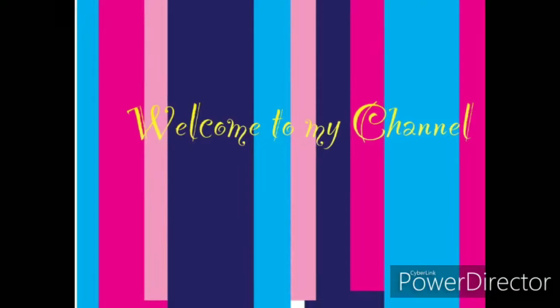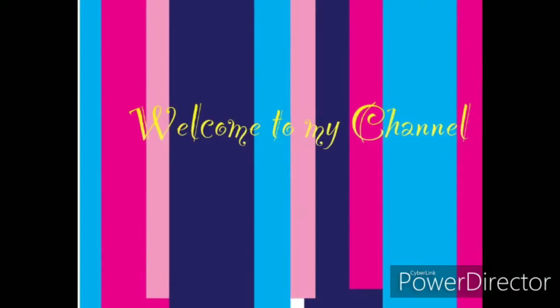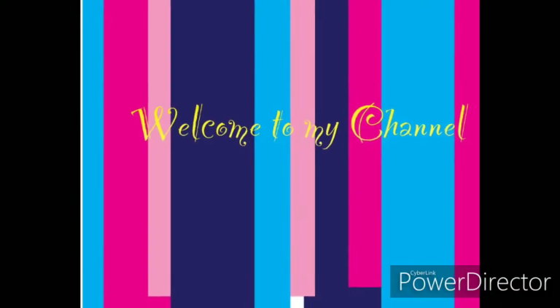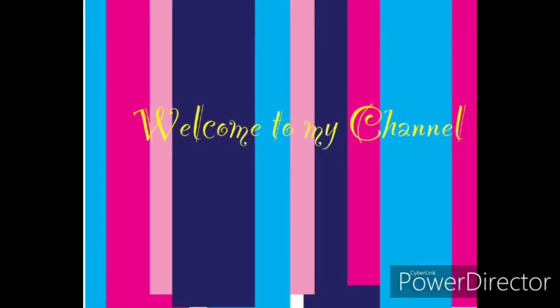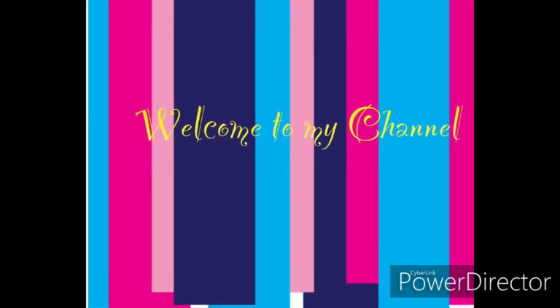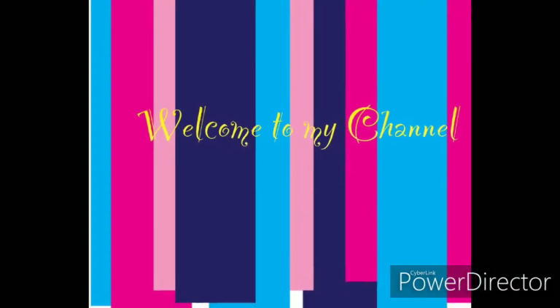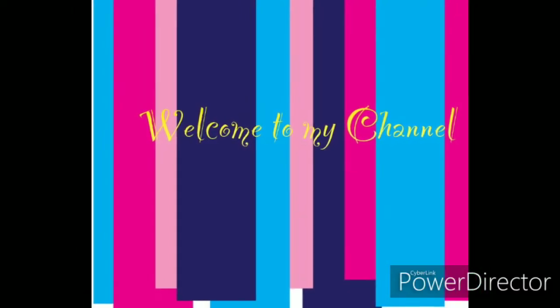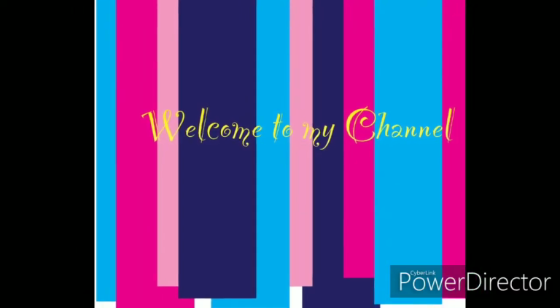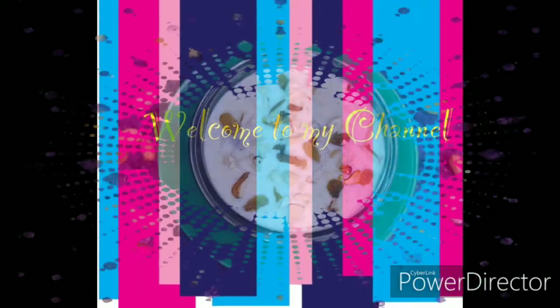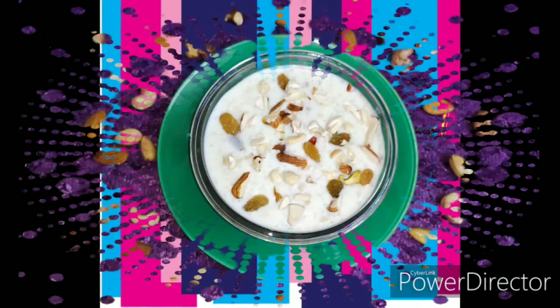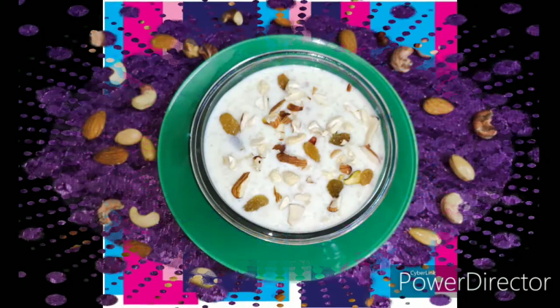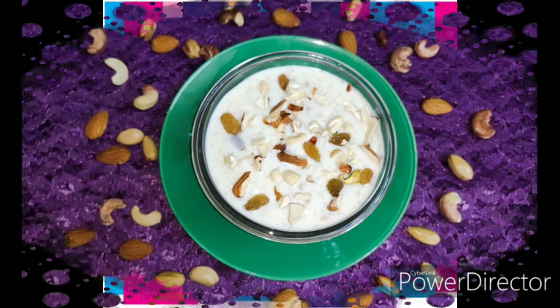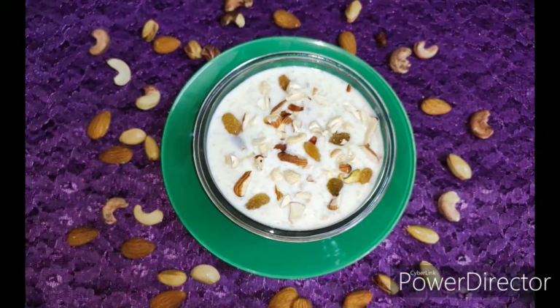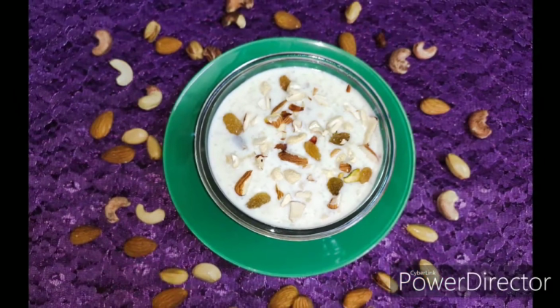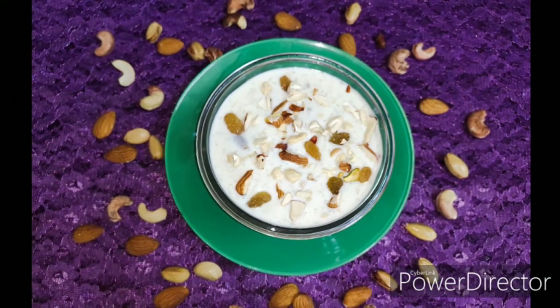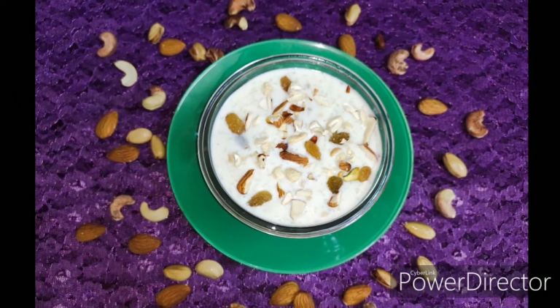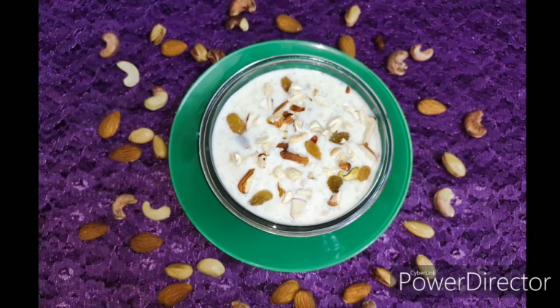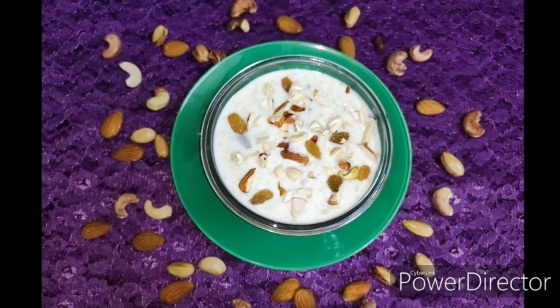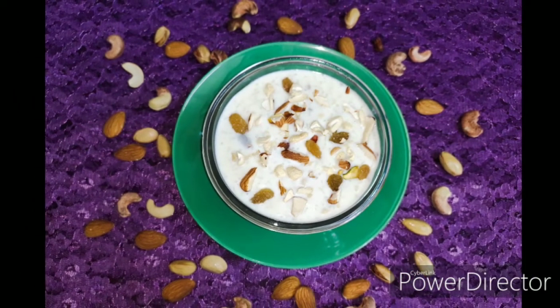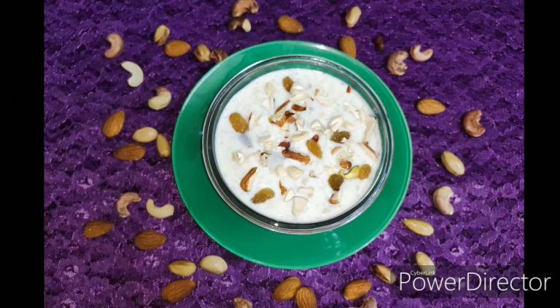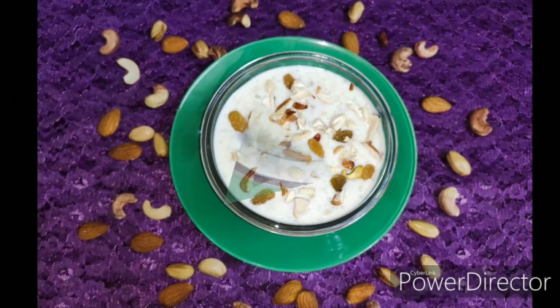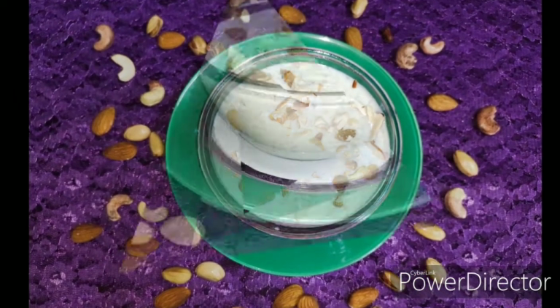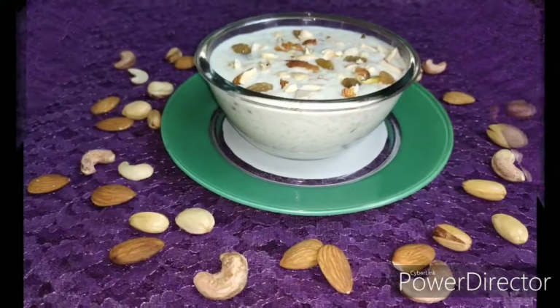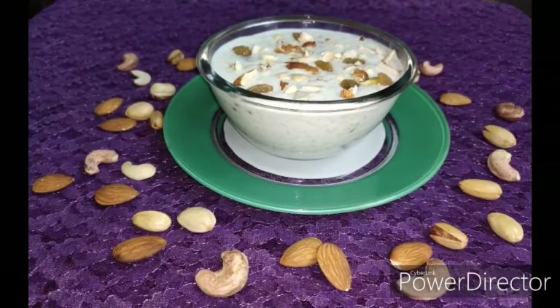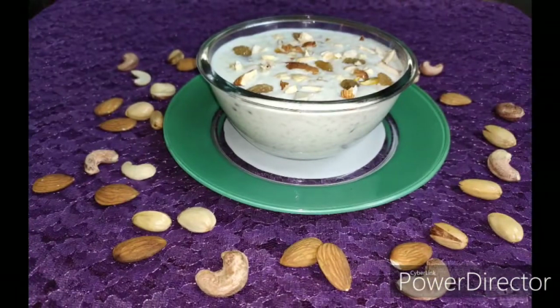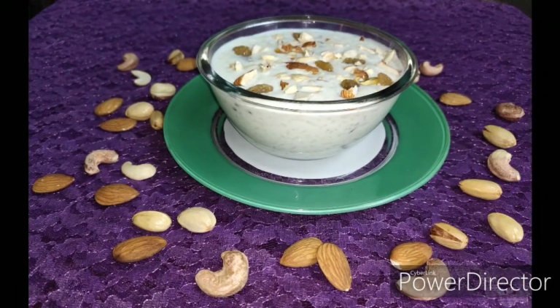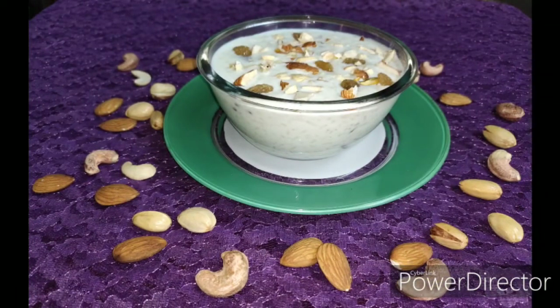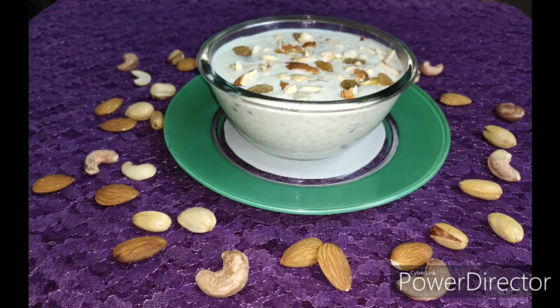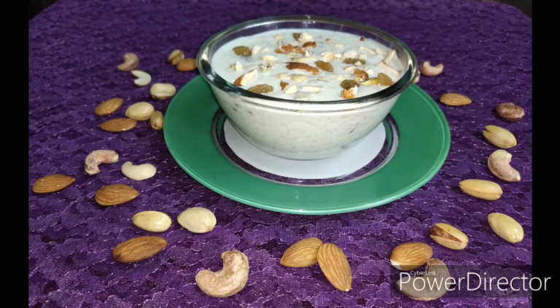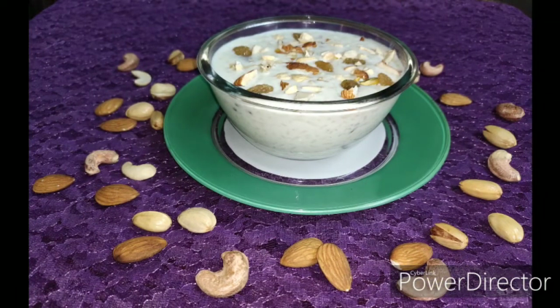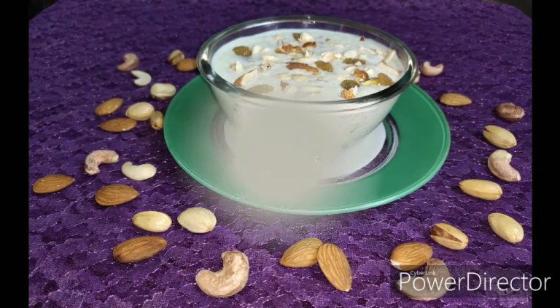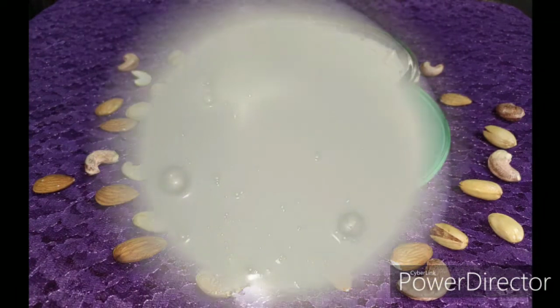Hello friends, welcome back to my channel. In today's video I'm going to show you how to make Shahi Phirni, which is also known as royal rice pudding. For this recipe you'll need the following ingredients, so let's get started.